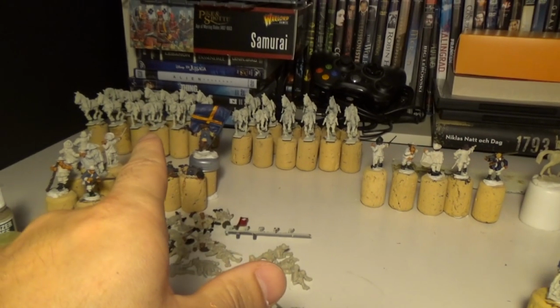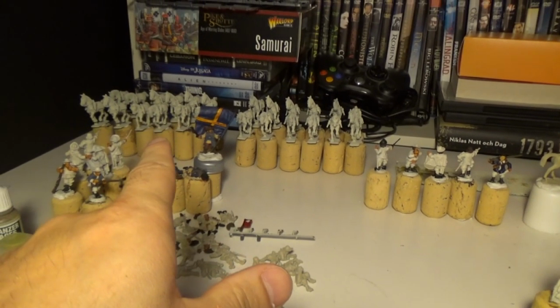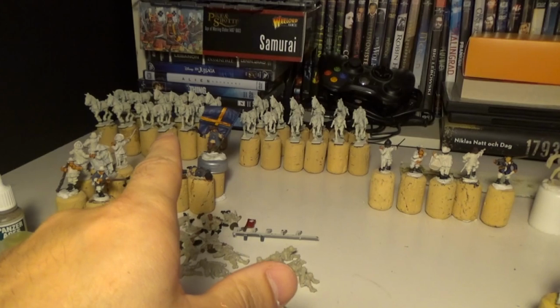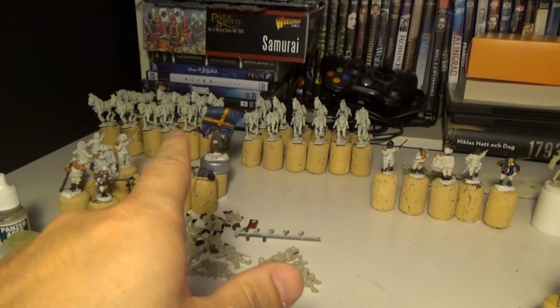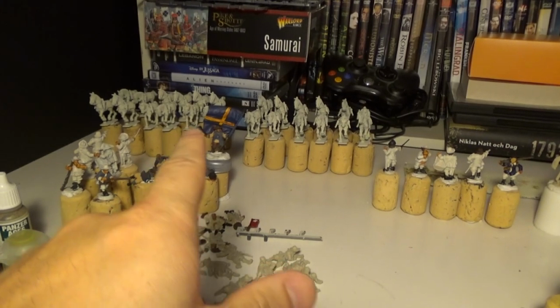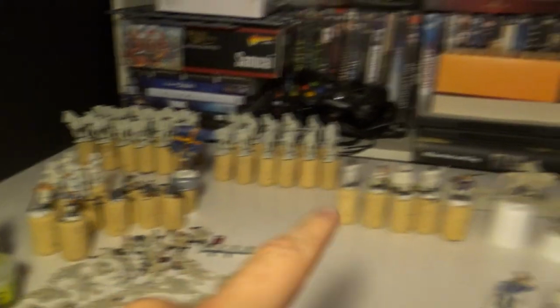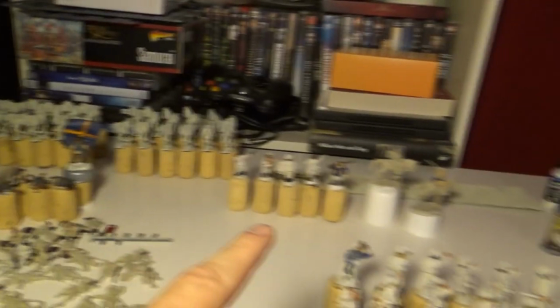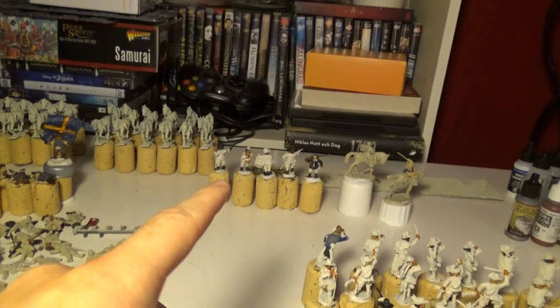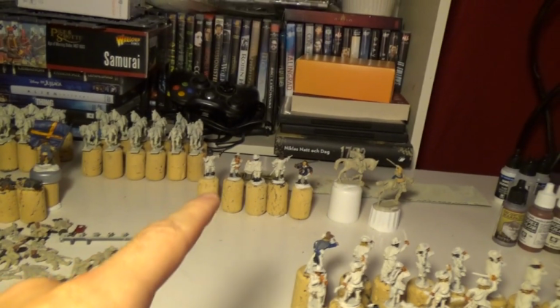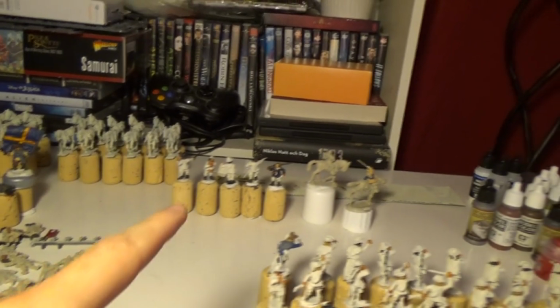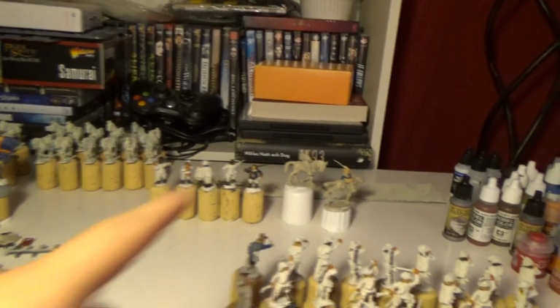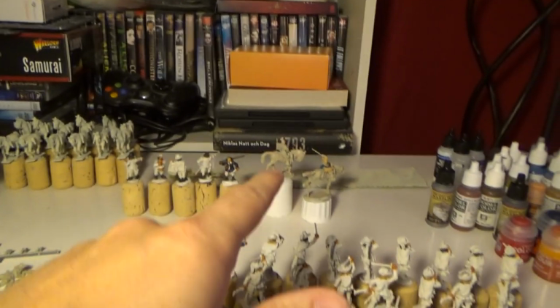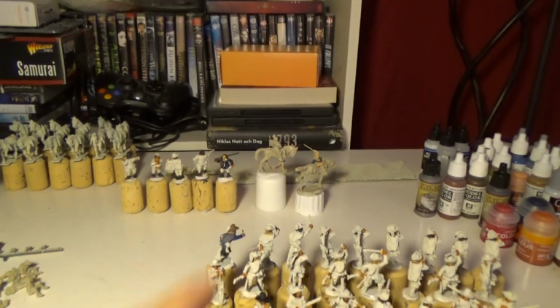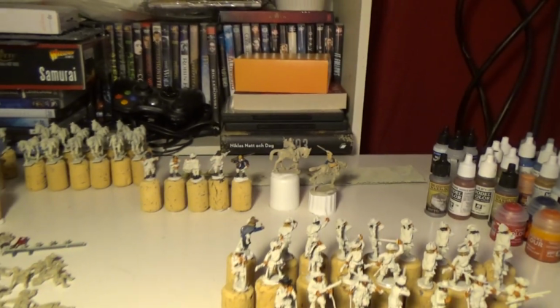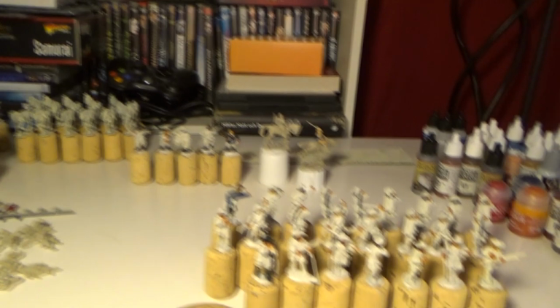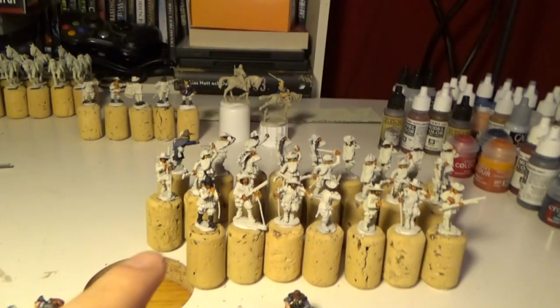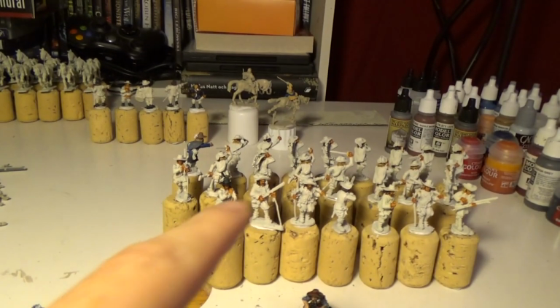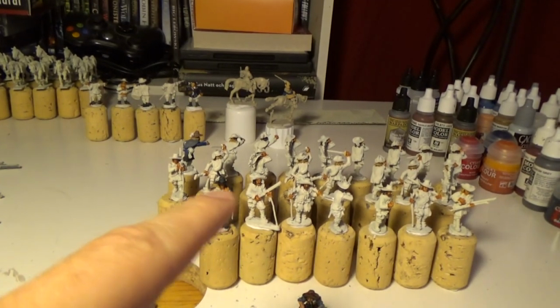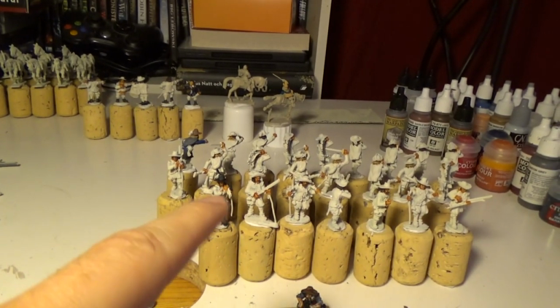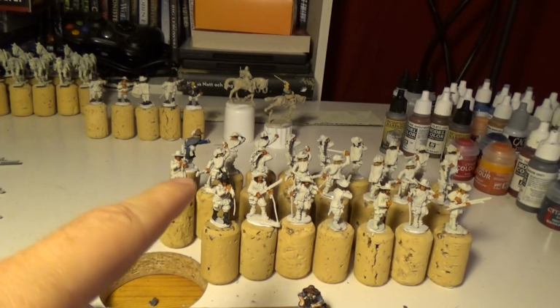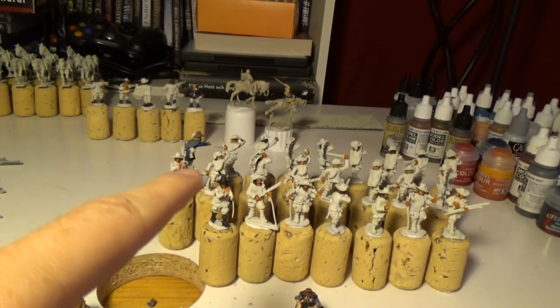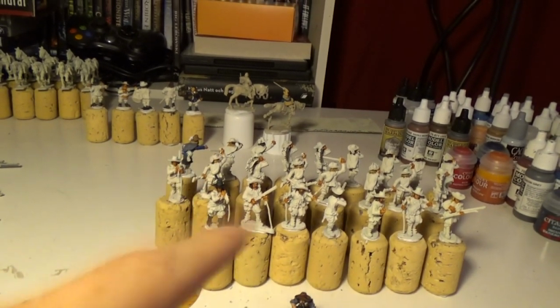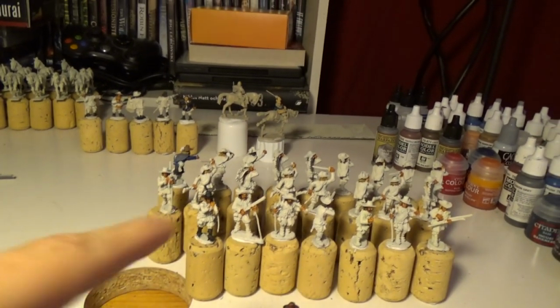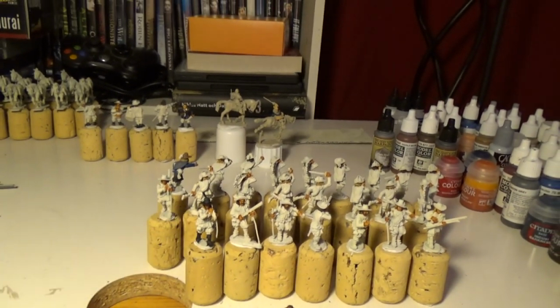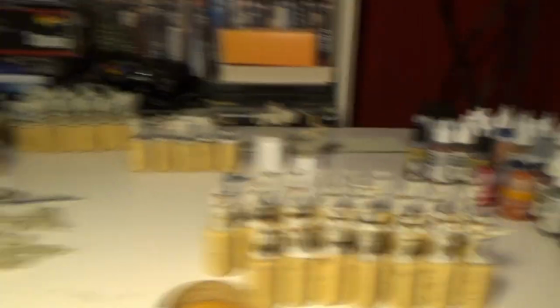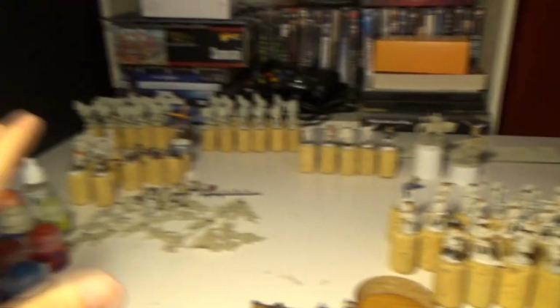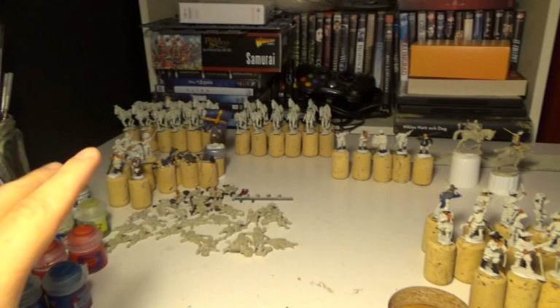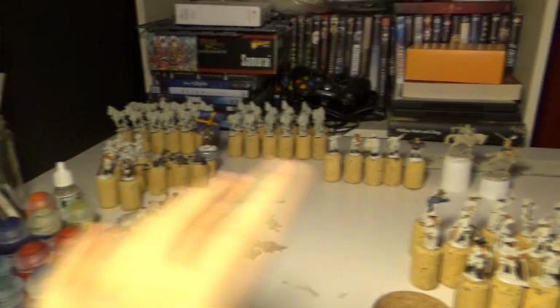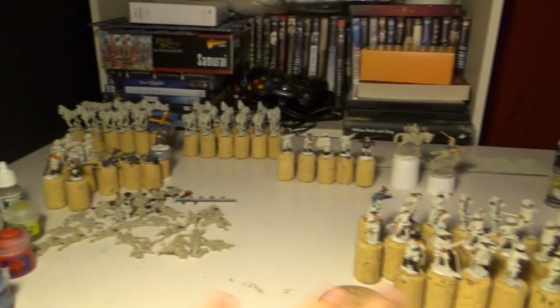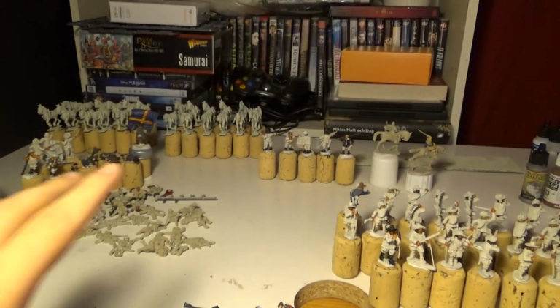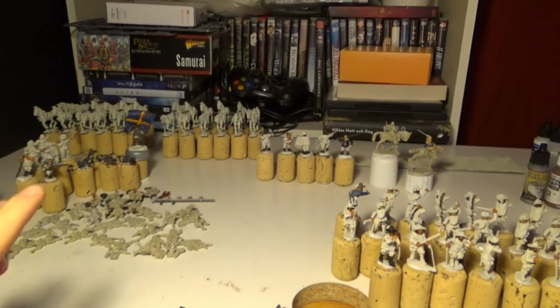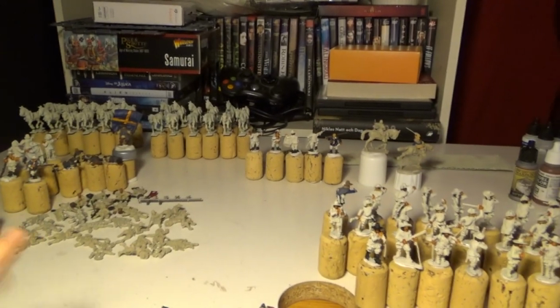One unit of cuirassiers cavalry coming up, and one unit of basic cavalry. Command group, high command. And here I've got my Swedish storming party that I'm painting. So everything here is going to be Swedish.